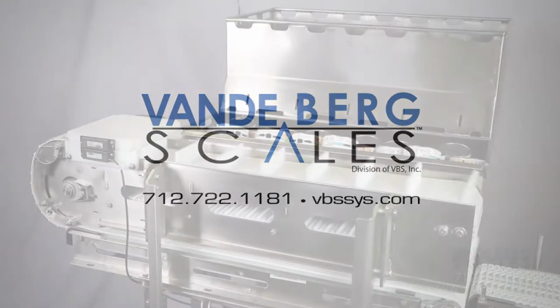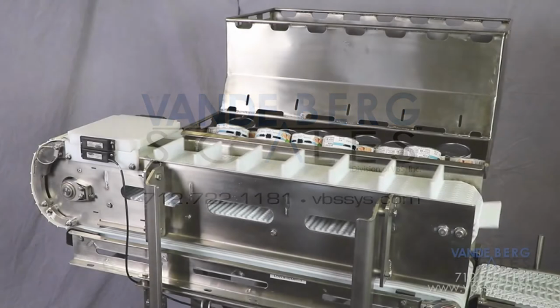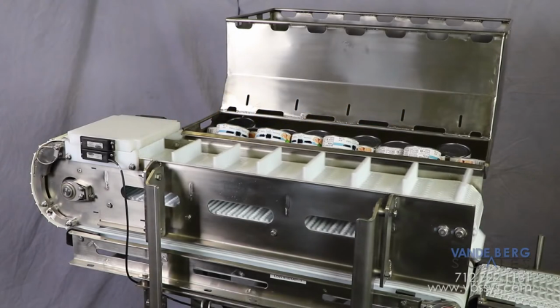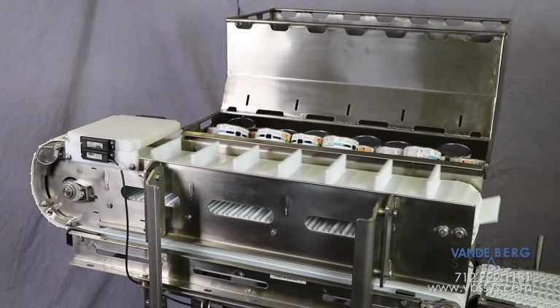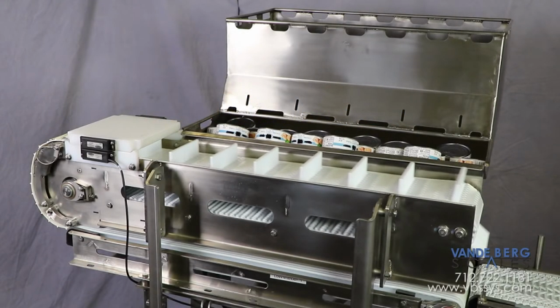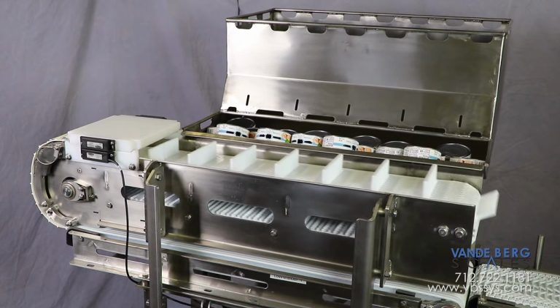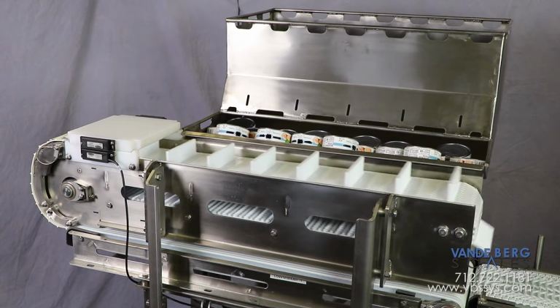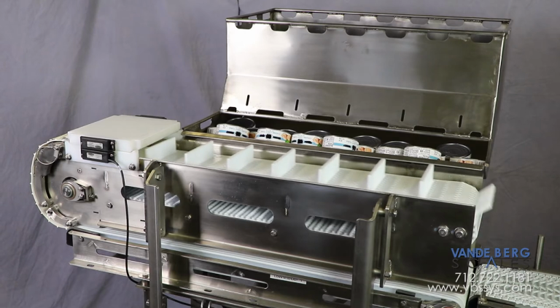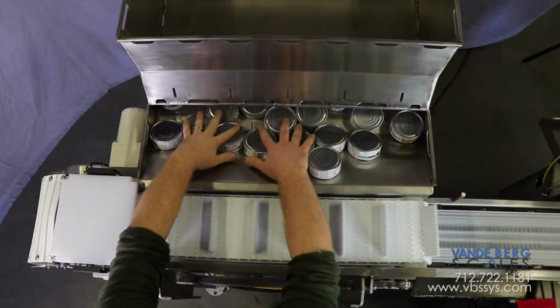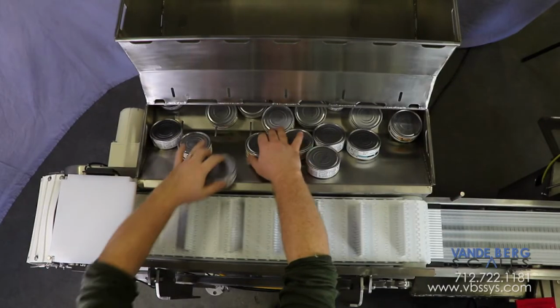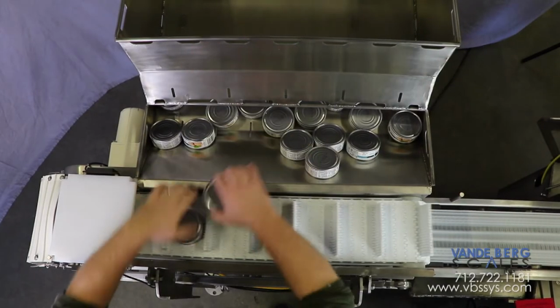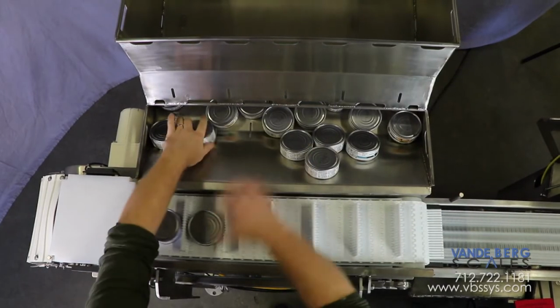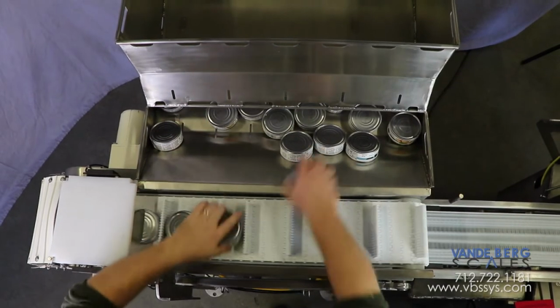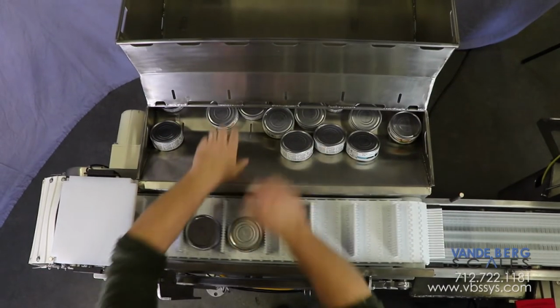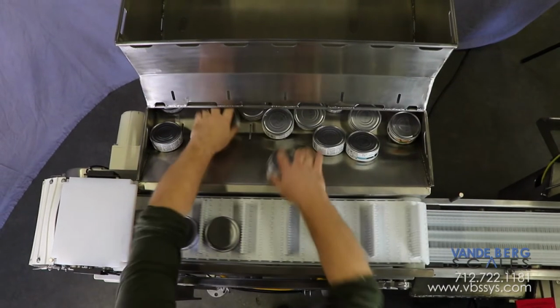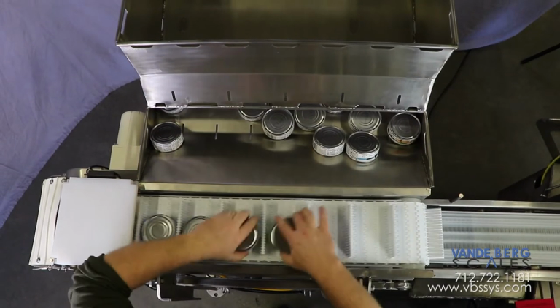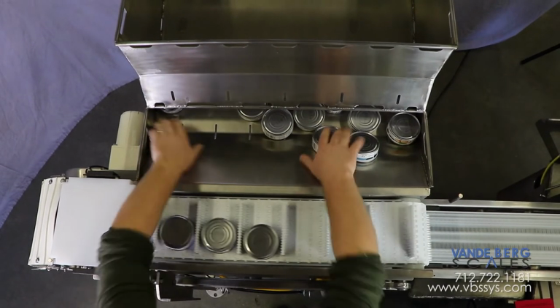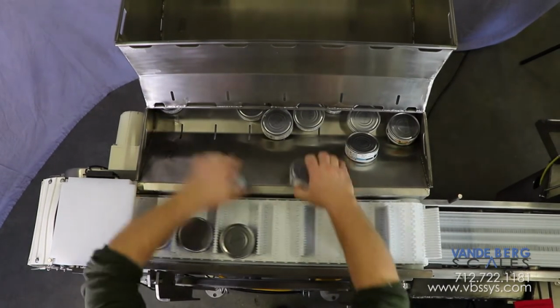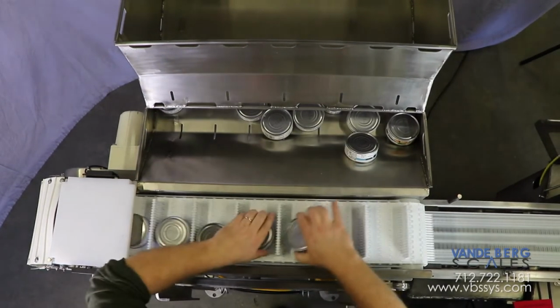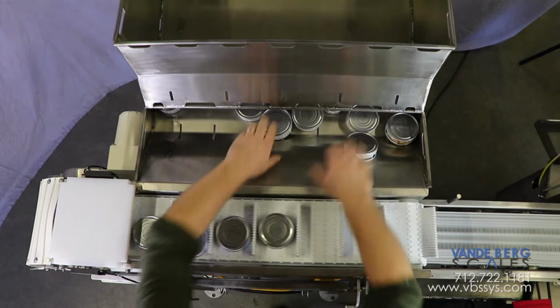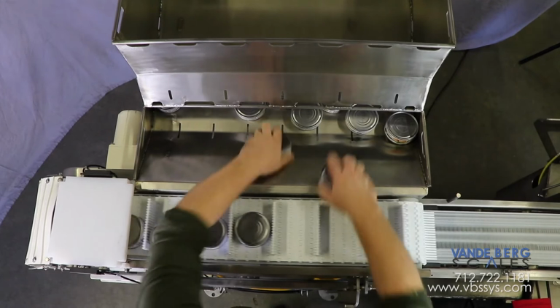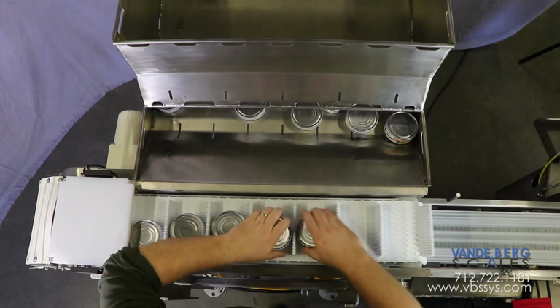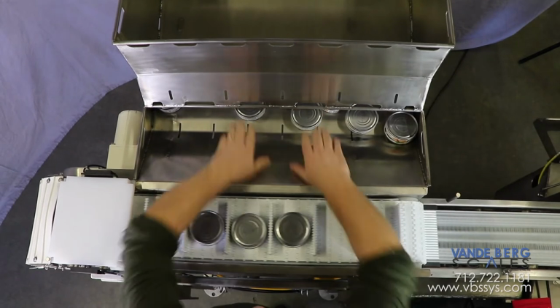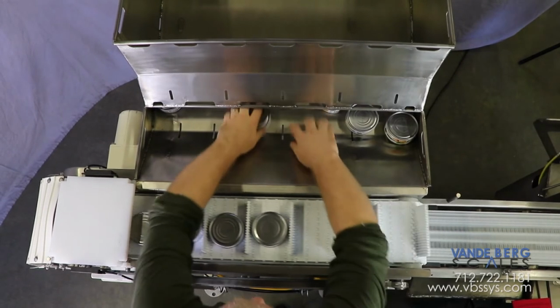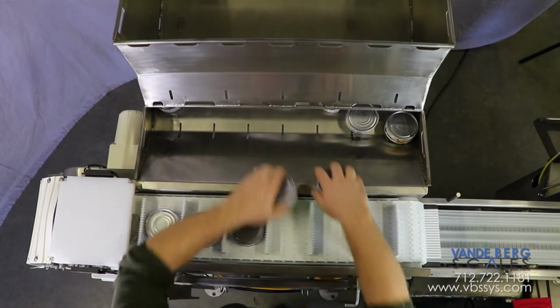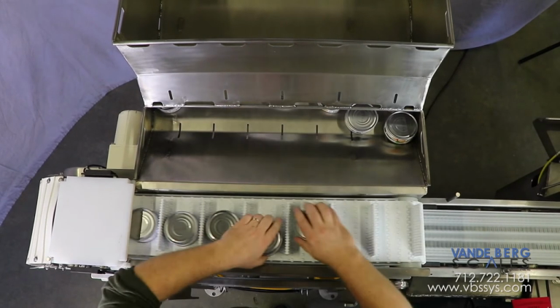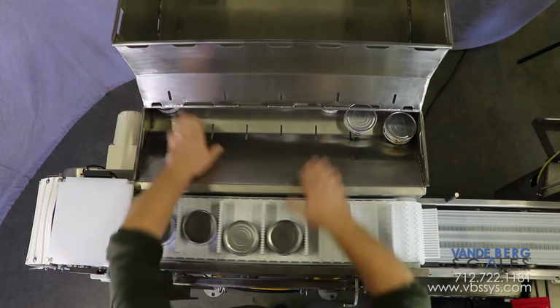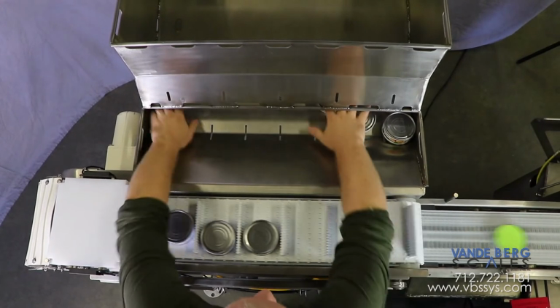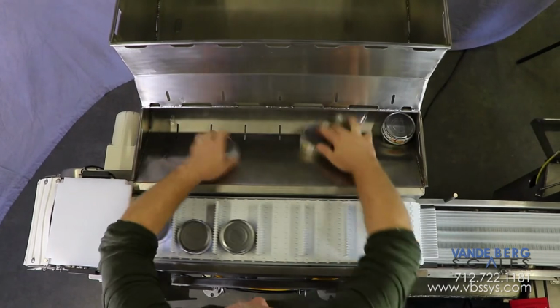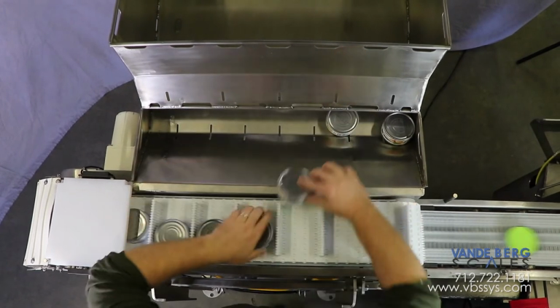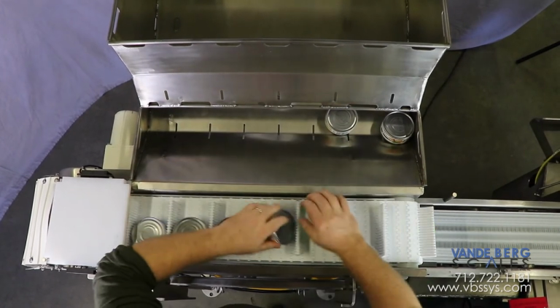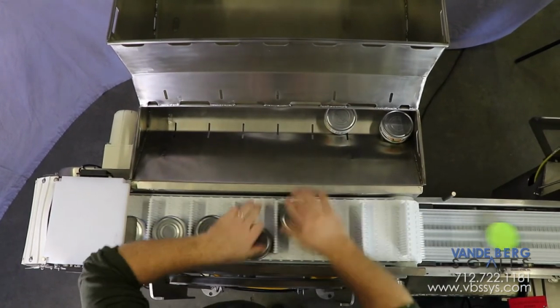Product is first collected in this hopper where a worker will pull the product onto this flighted belt. The flights ensure that the product is properly spaced for the next process, and the flights also assist in flipping the product over.